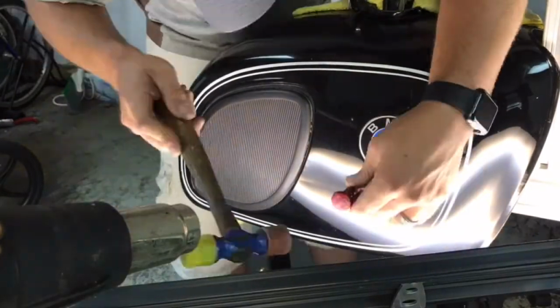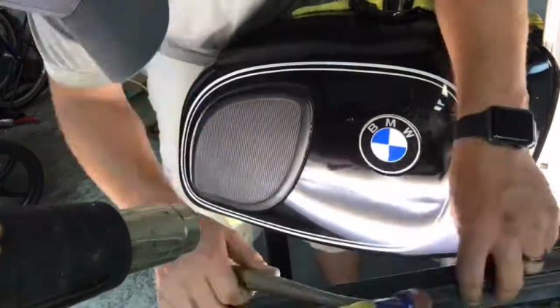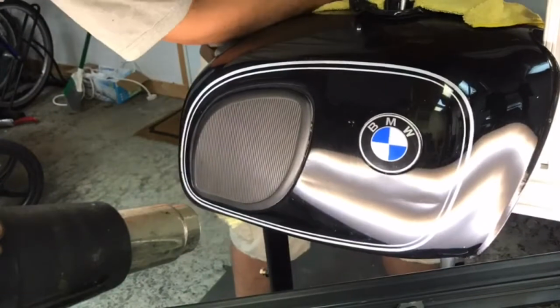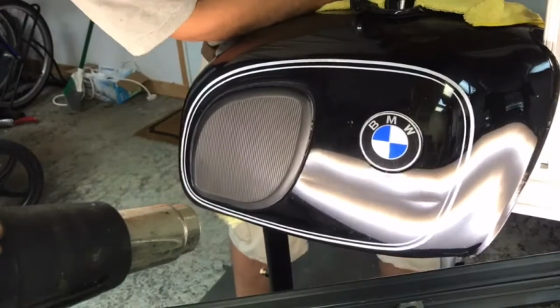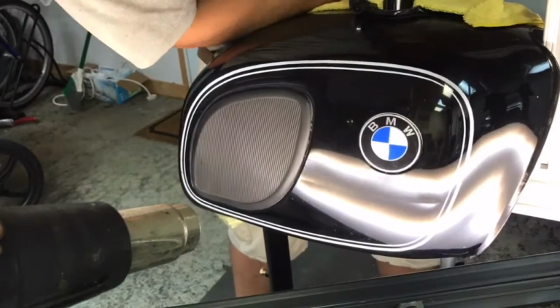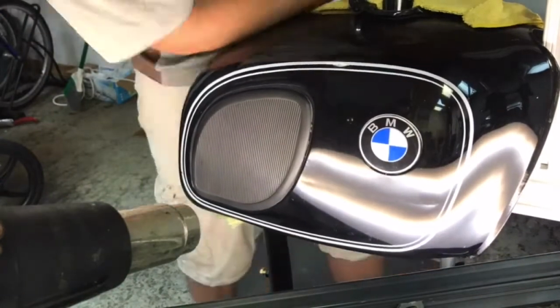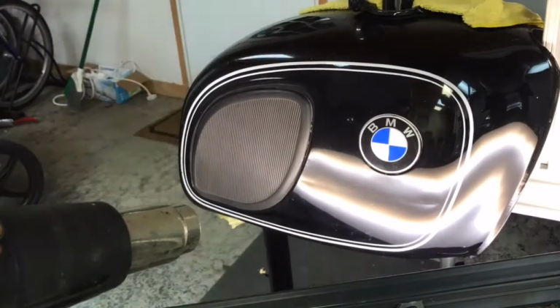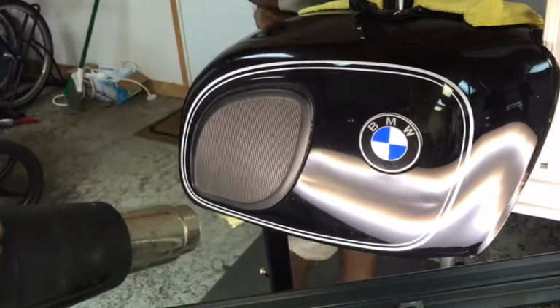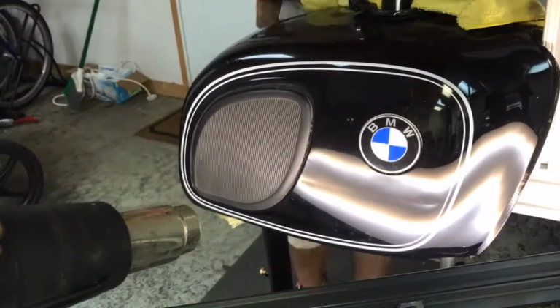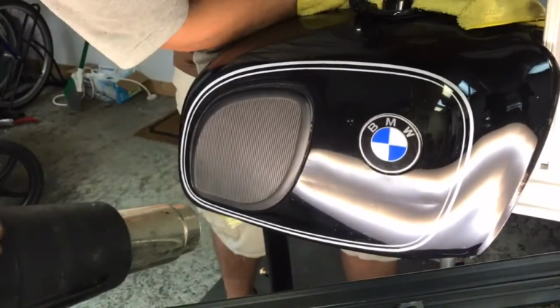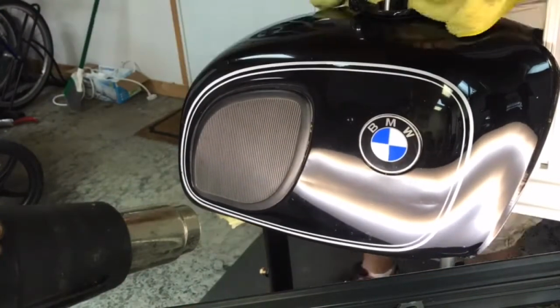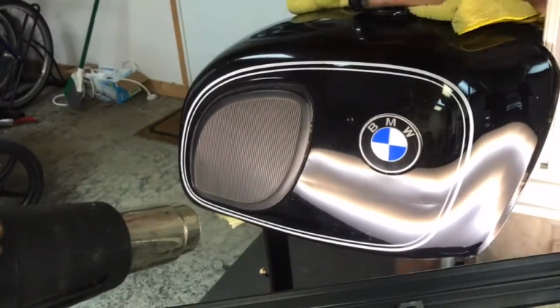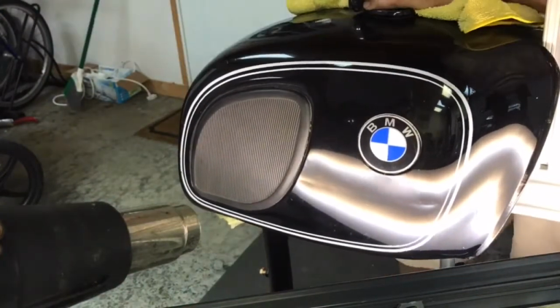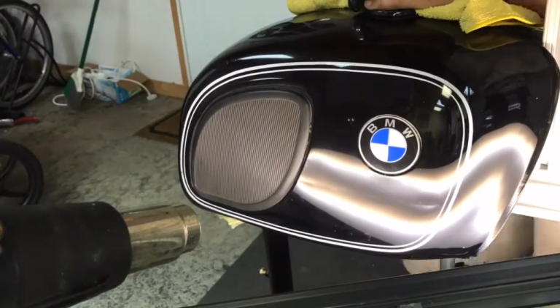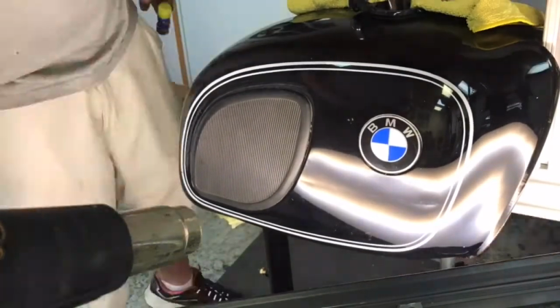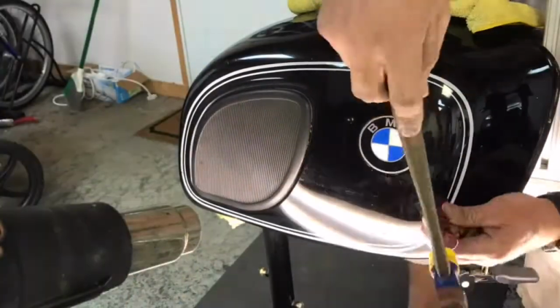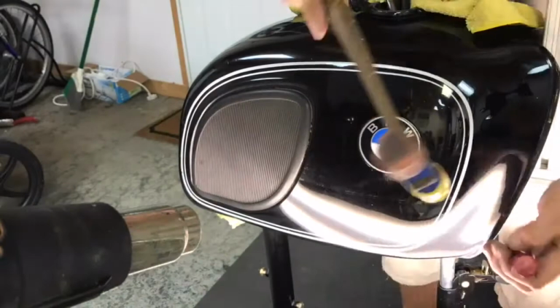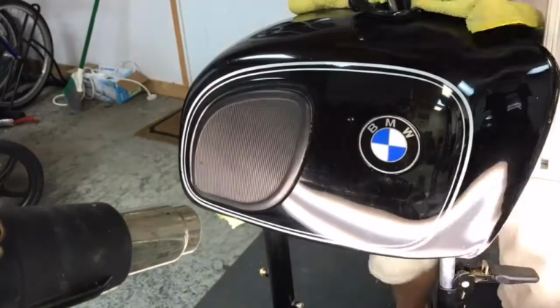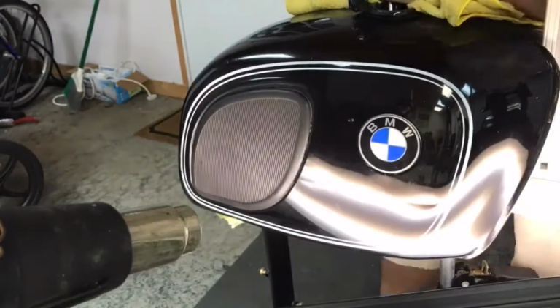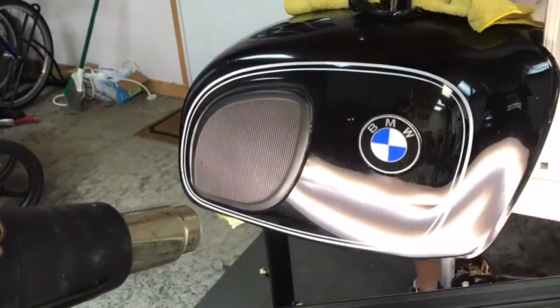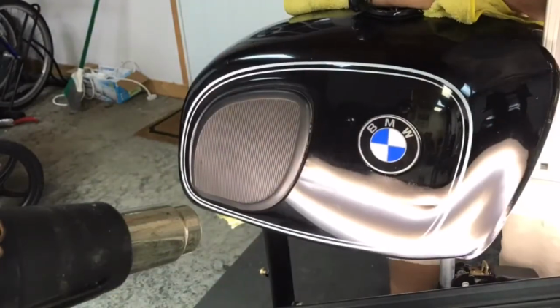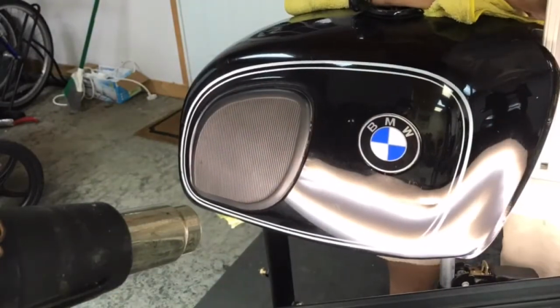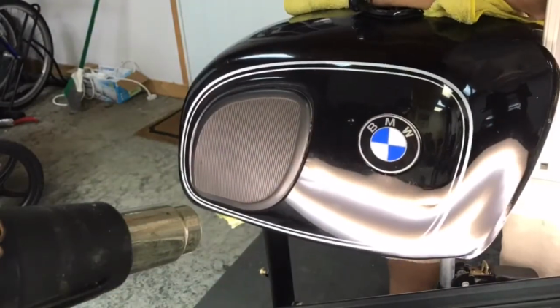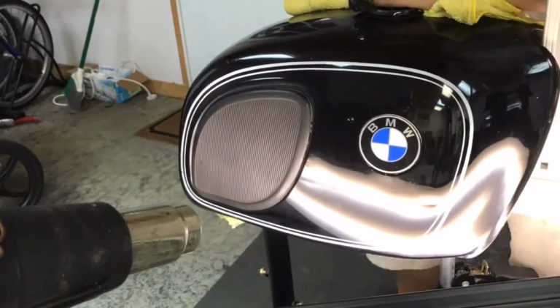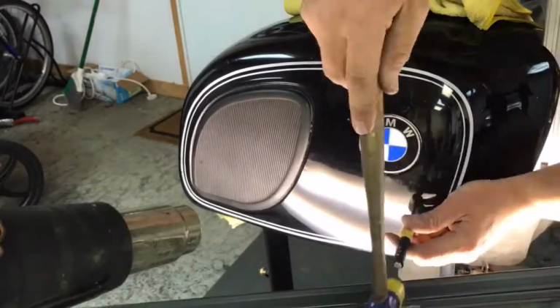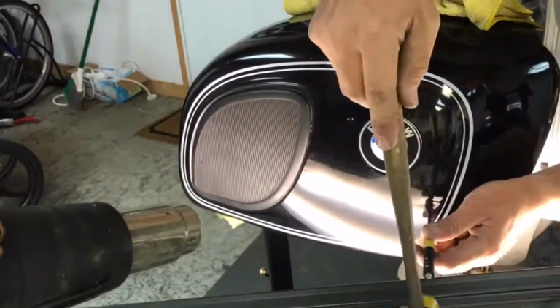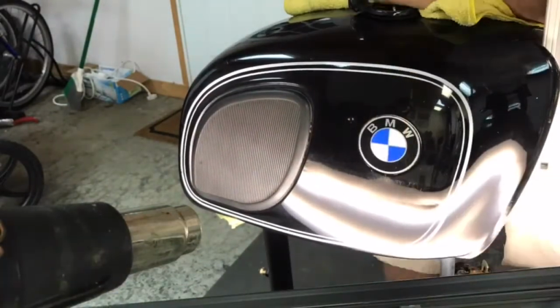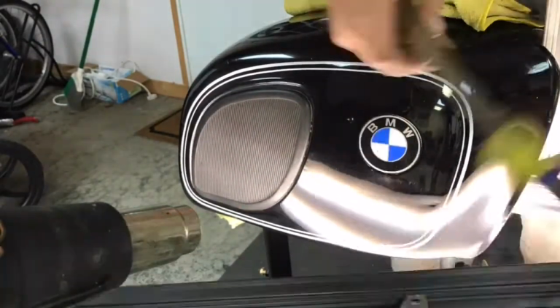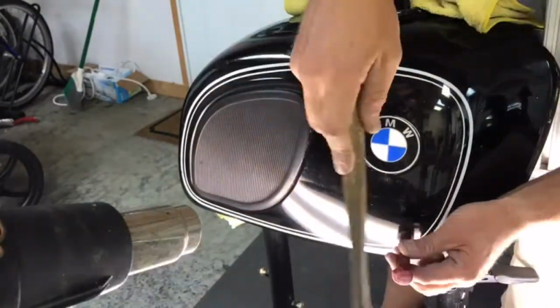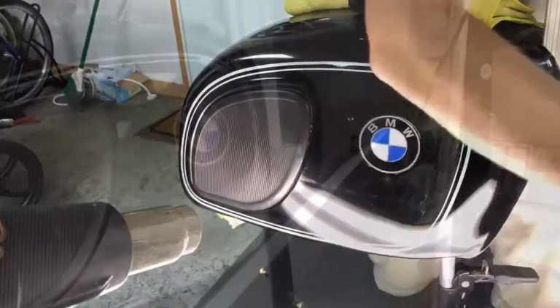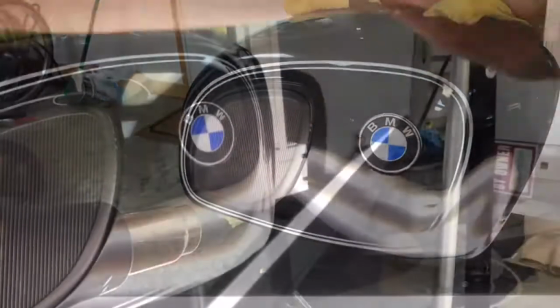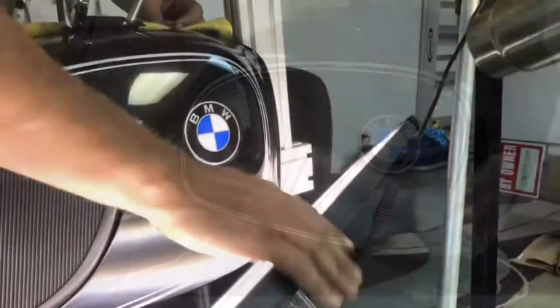Production of the R90/6 phased out by 1976. At that point in time BMW had sold over 21,000 copies. It was the most popular model in the BMW slash 6 lineup.